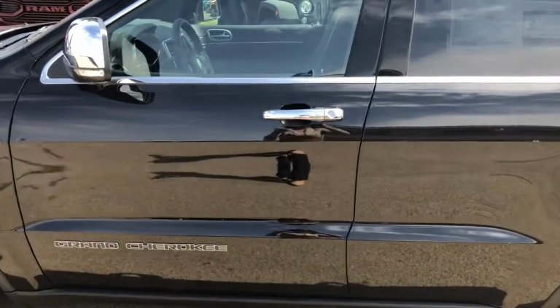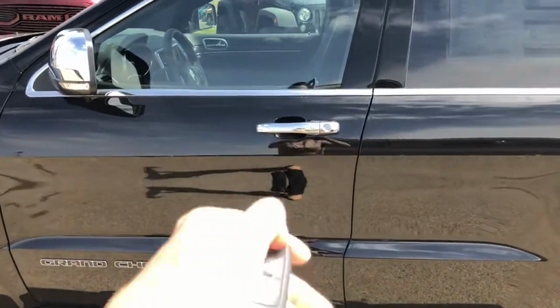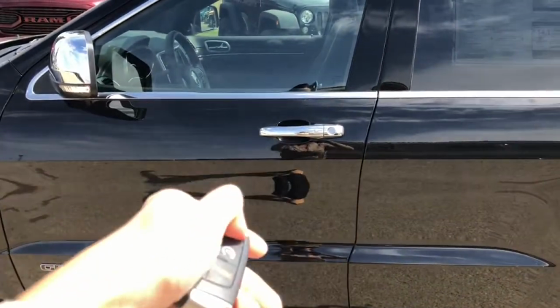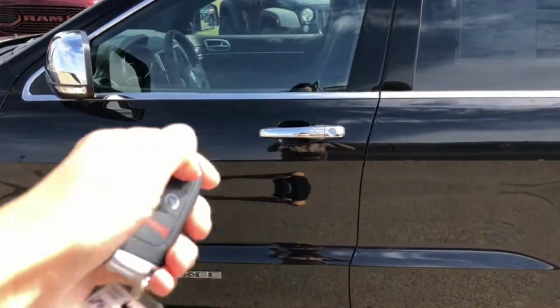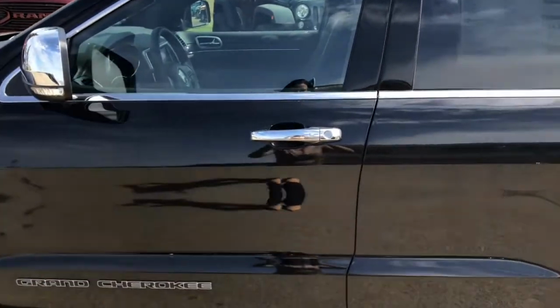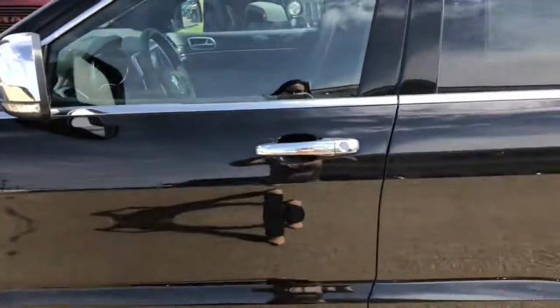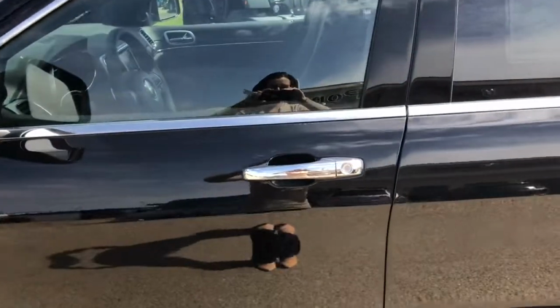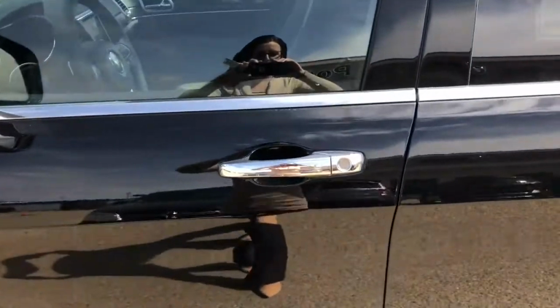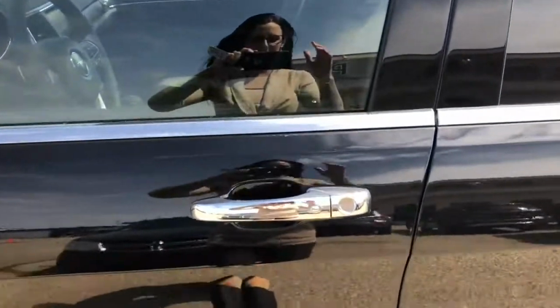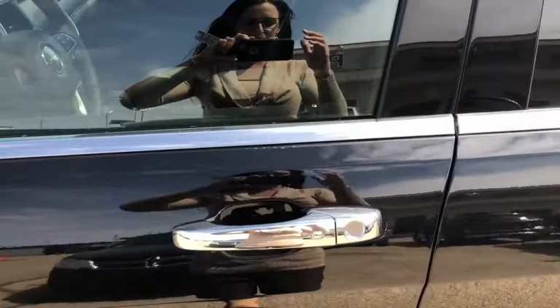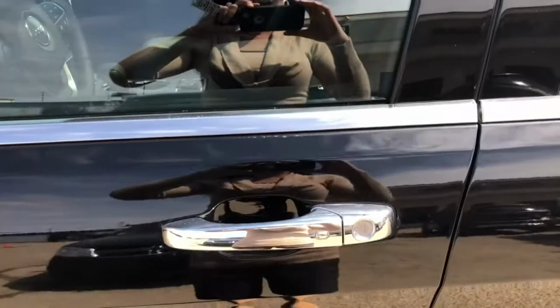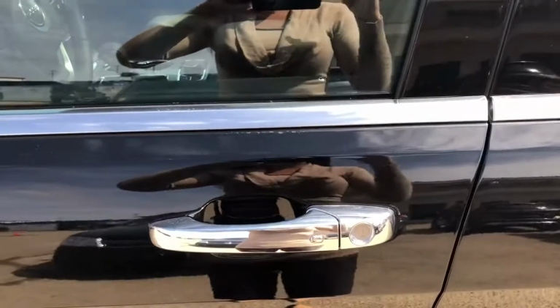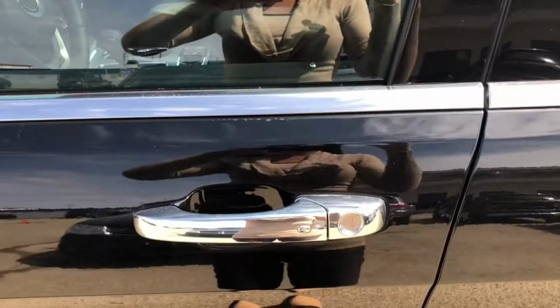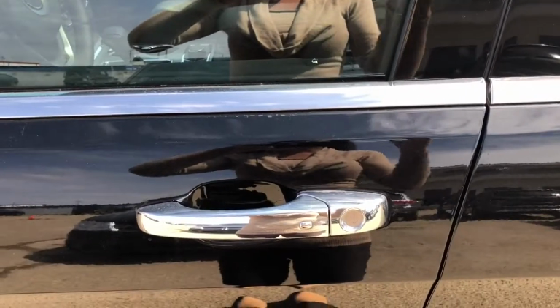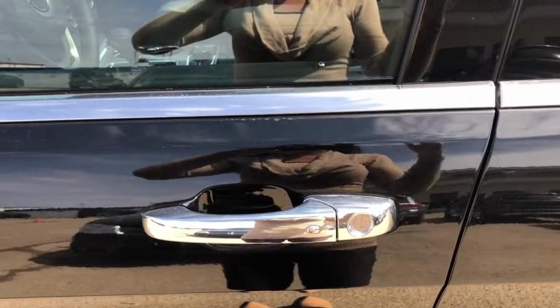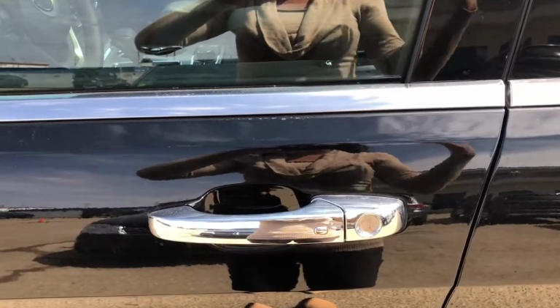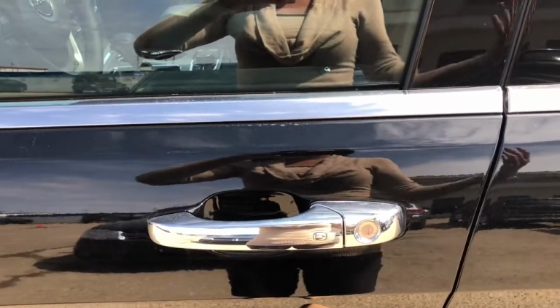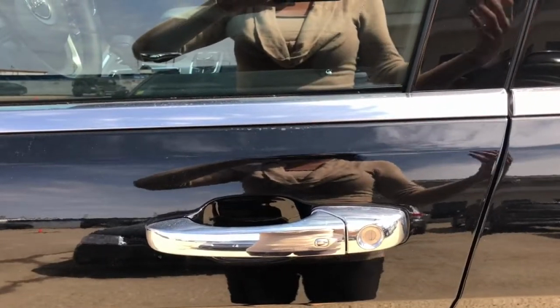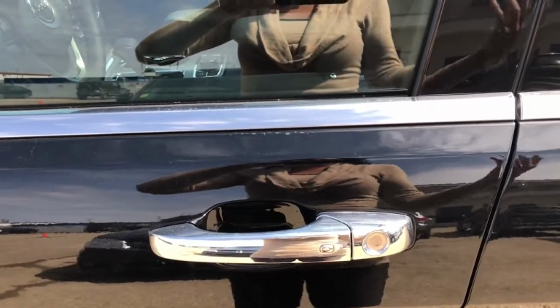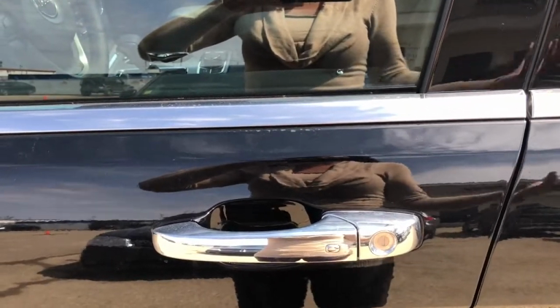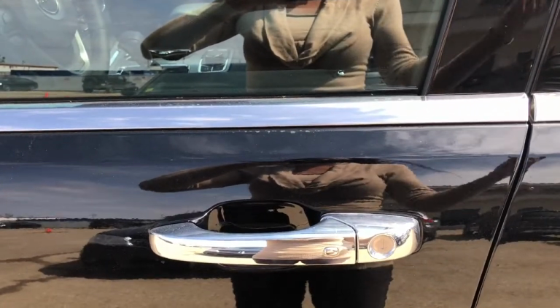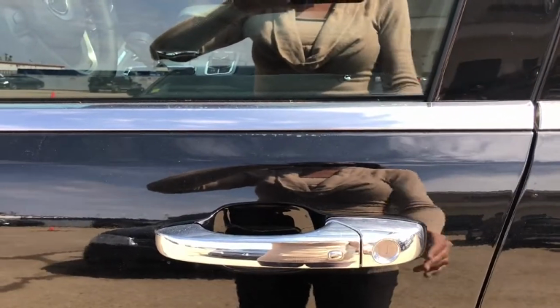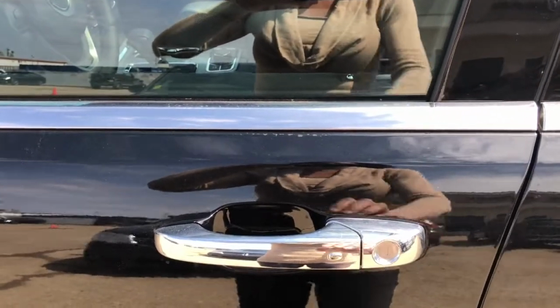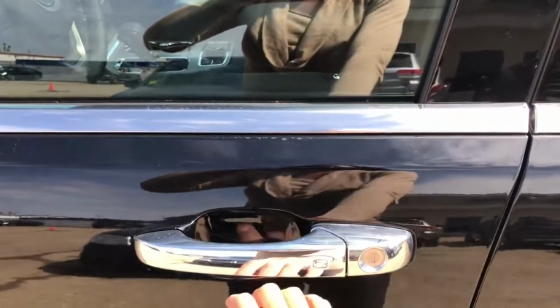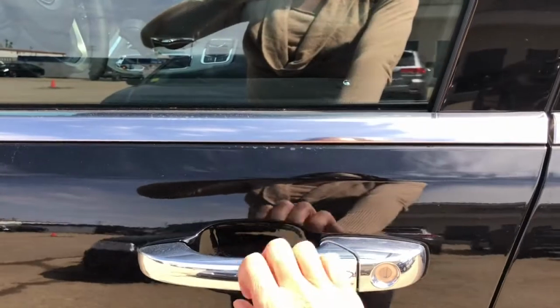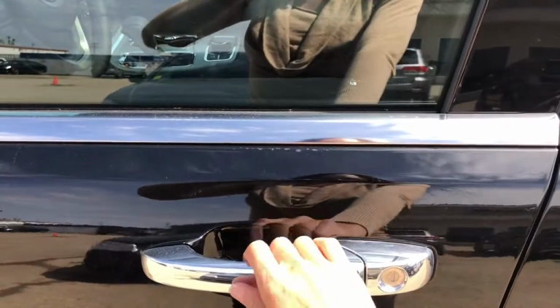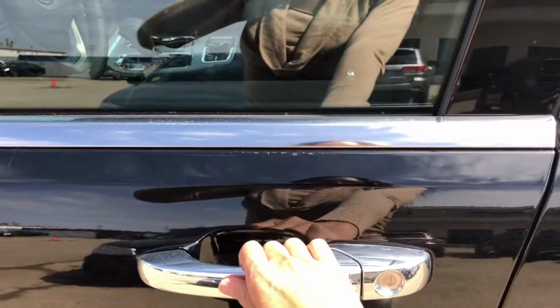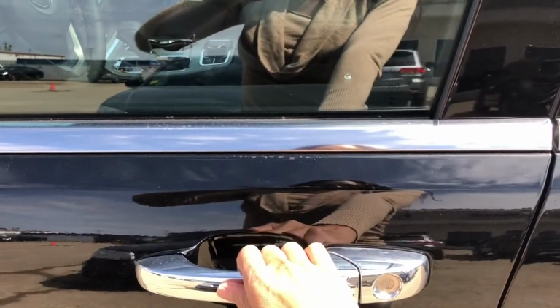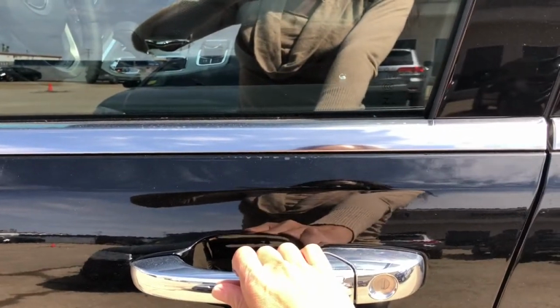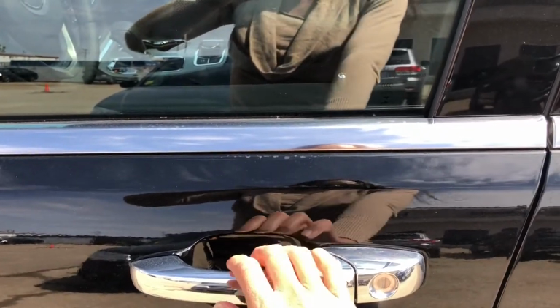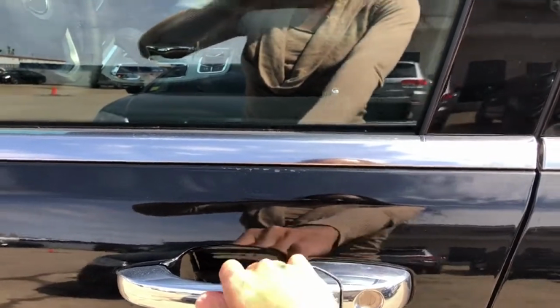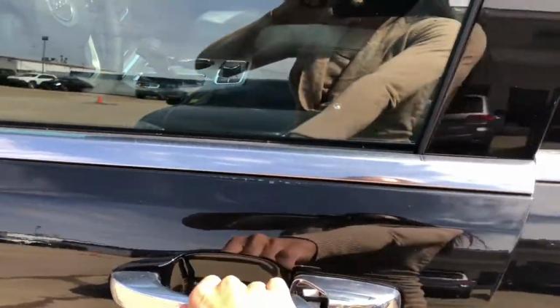I'll just lock it to demonstrate the keyless entry. So as long as the keys are in your purse or in your pocket, as soon as you put your hand on the door handle, it will unlock.